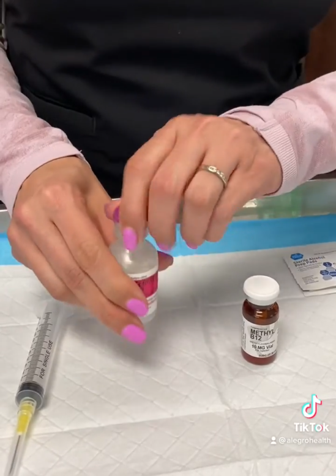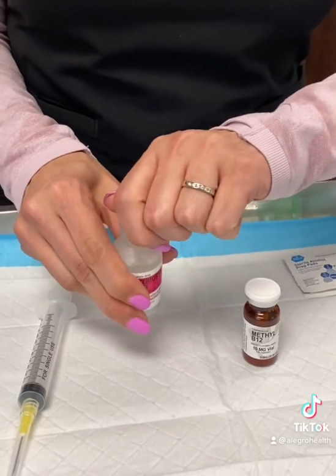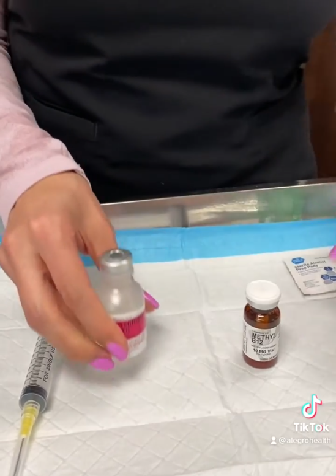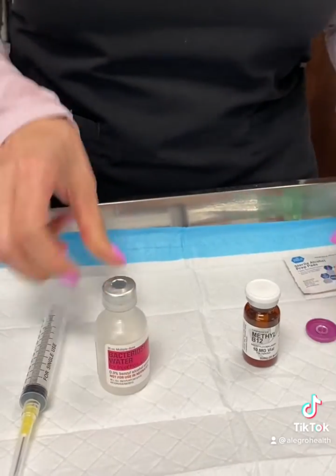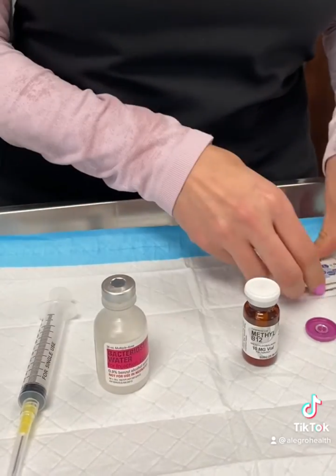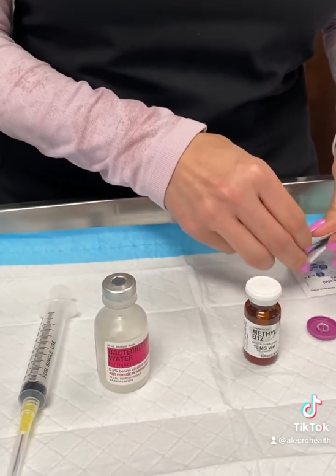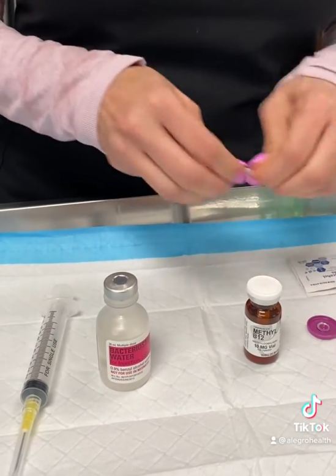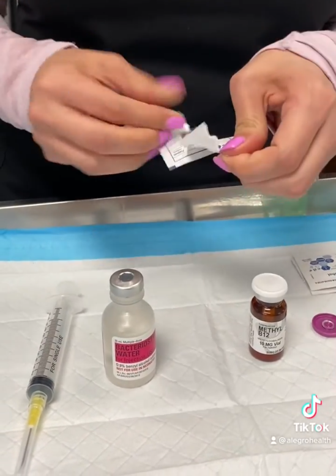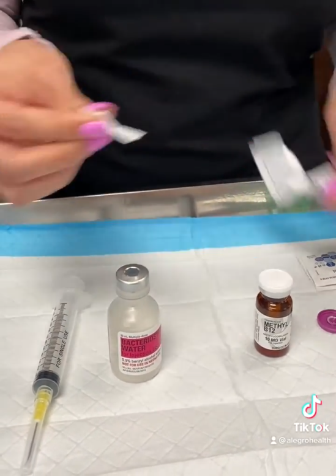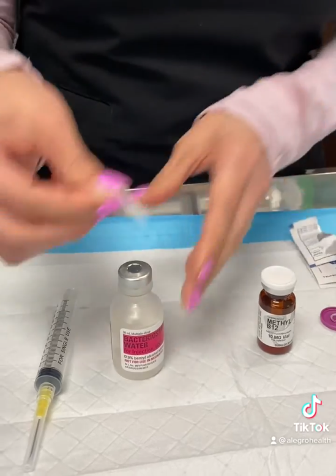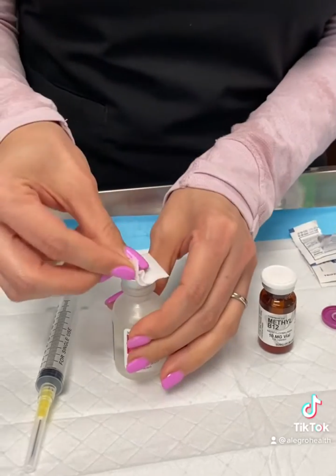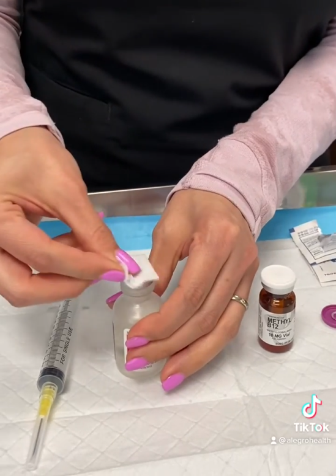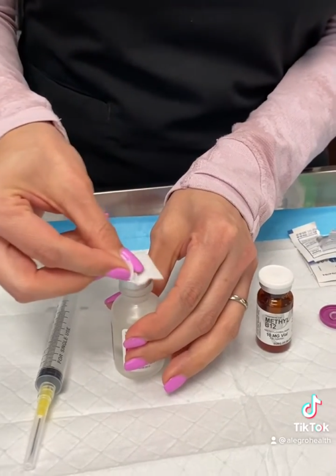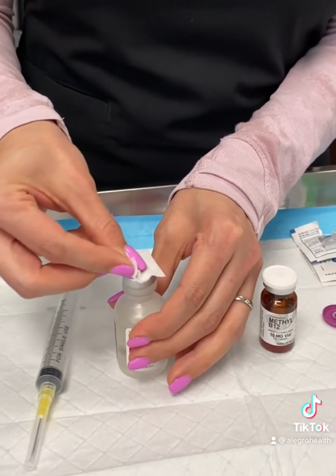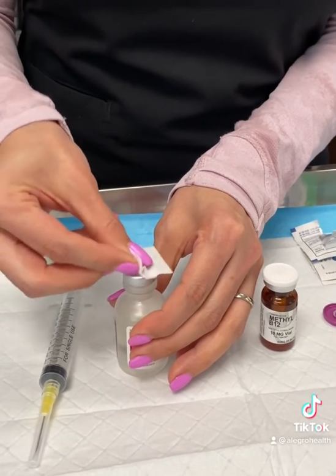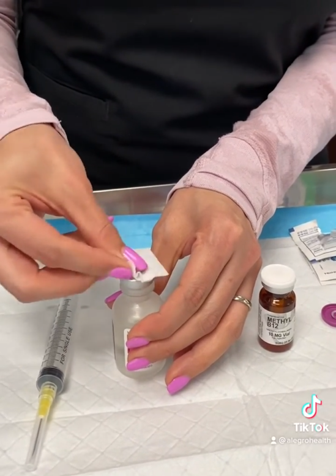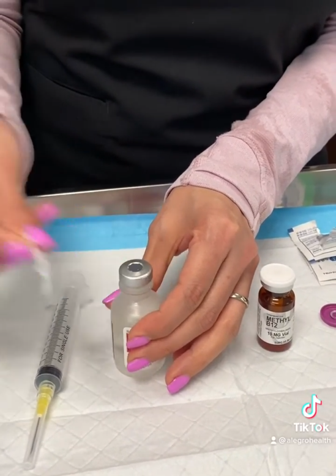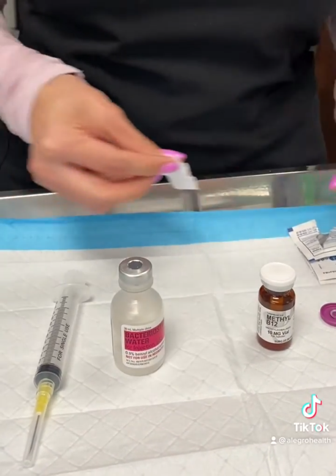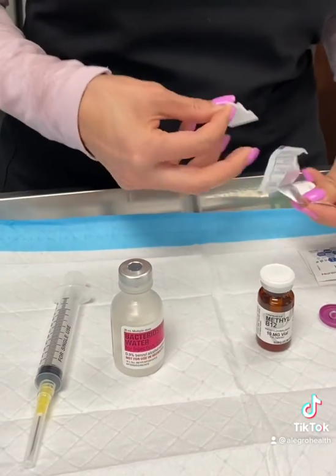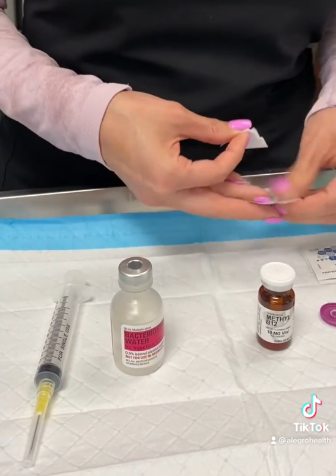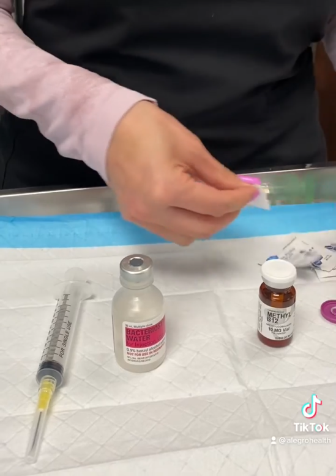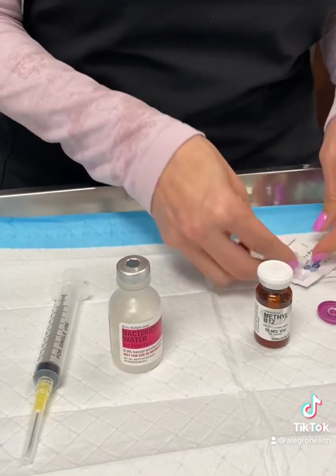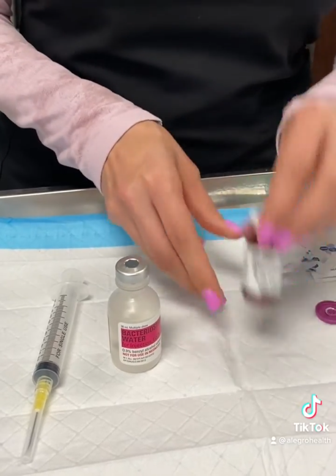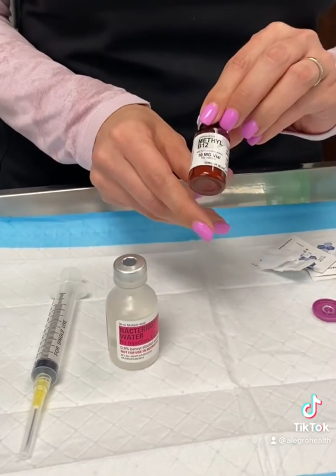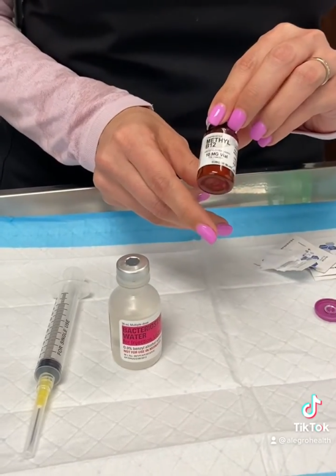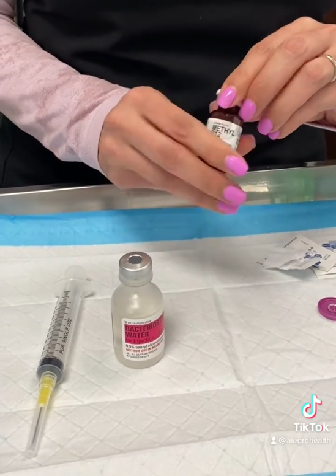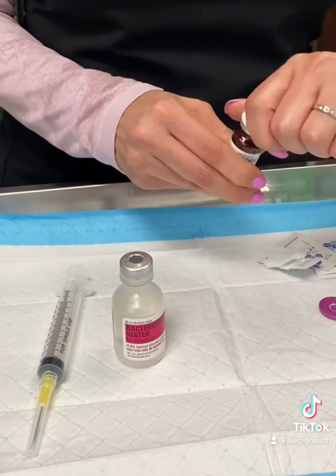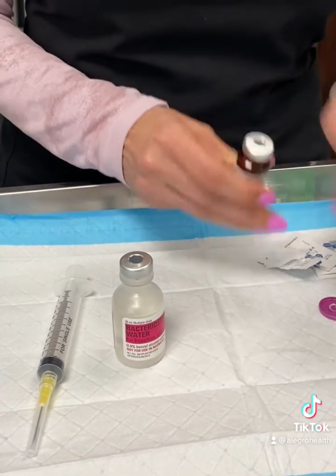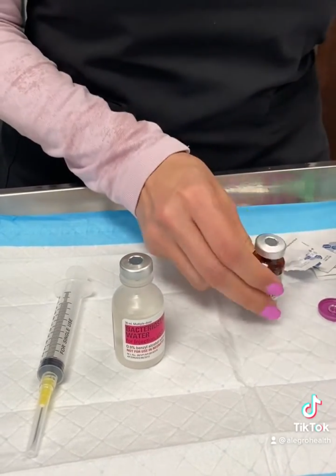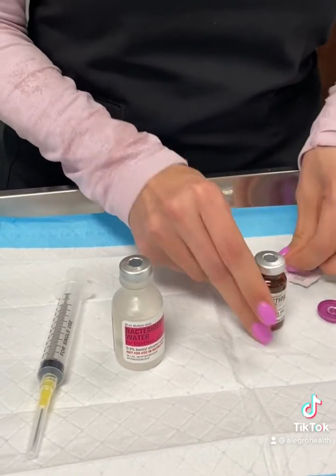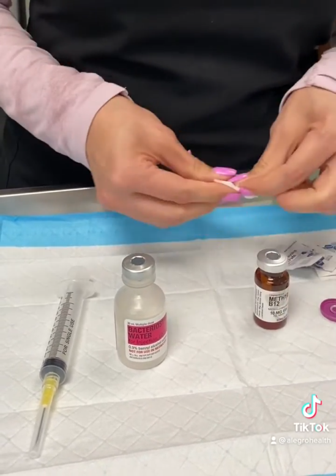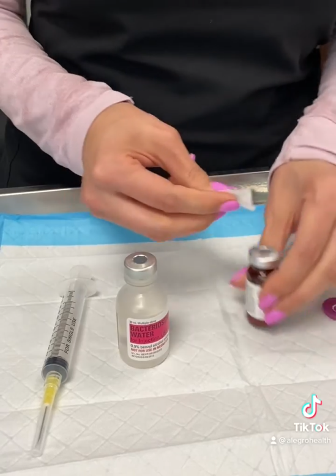Take the cap off and you're going to want to make sure you clean it with an alcohol wipe. While that's drying, take your cap off of the vitamin B12 and do the same thing.